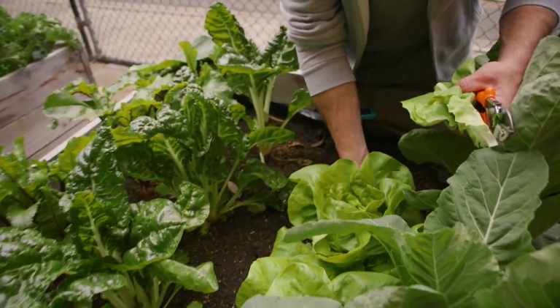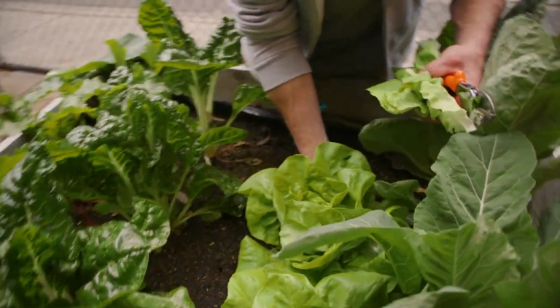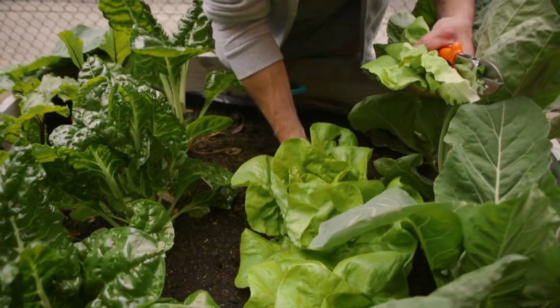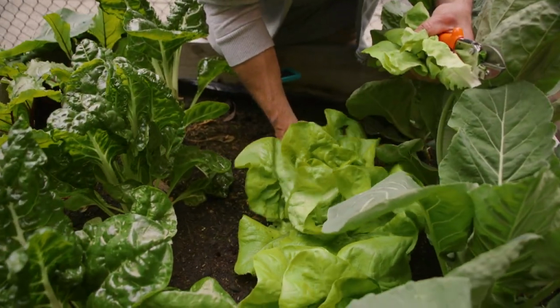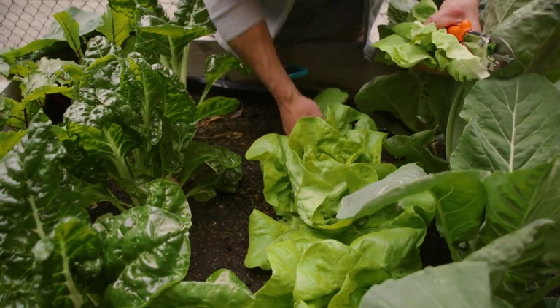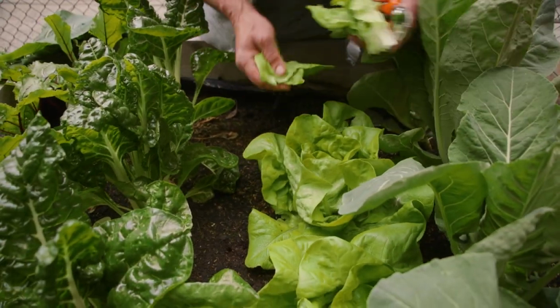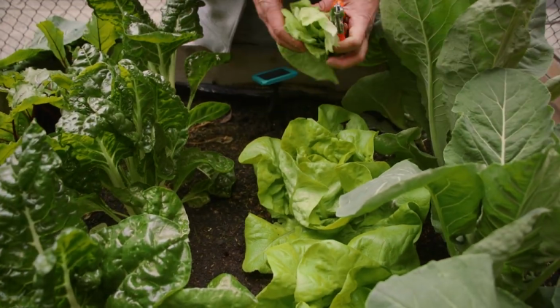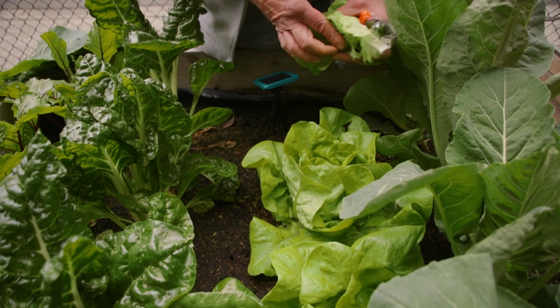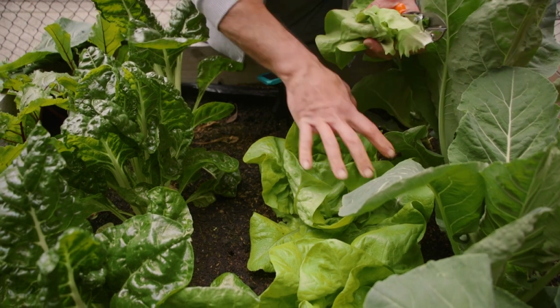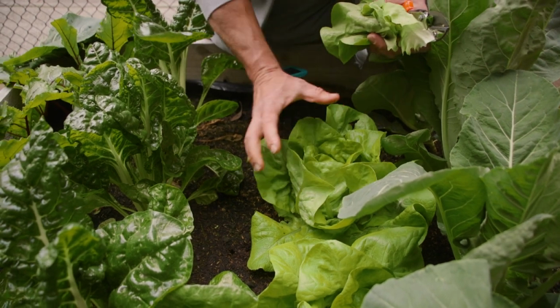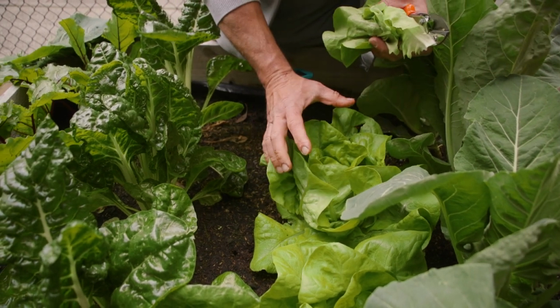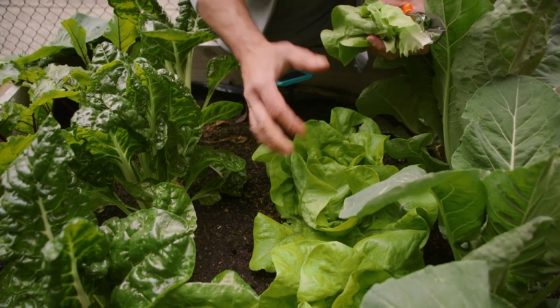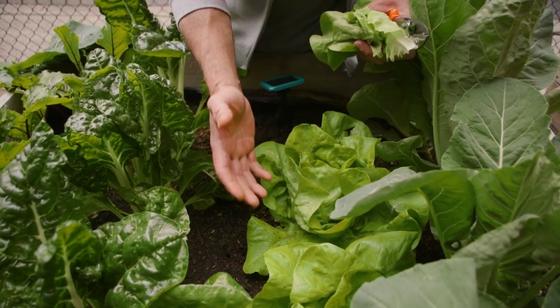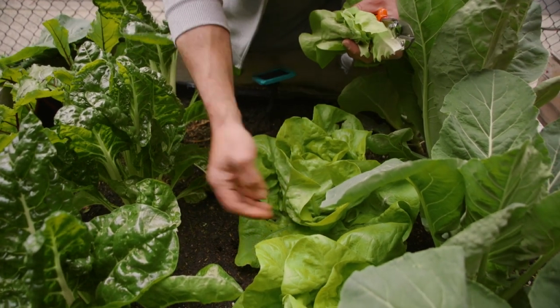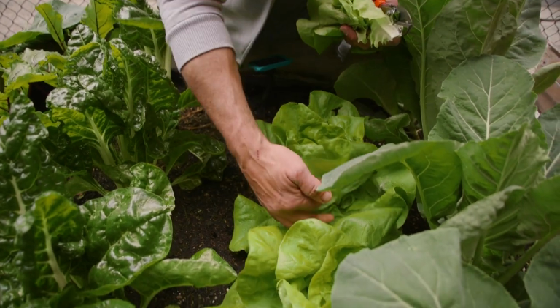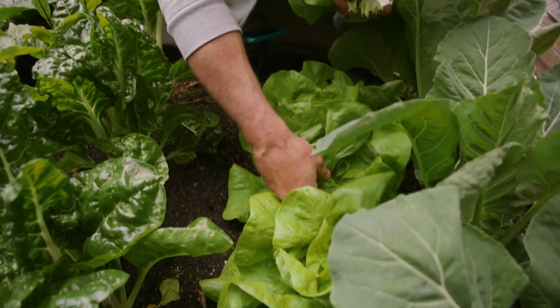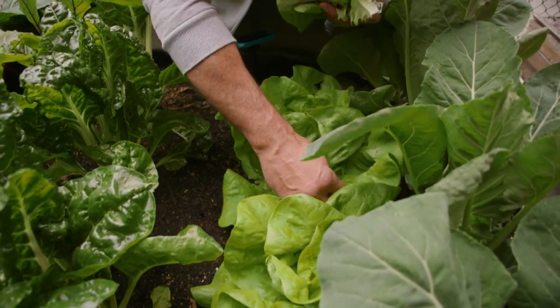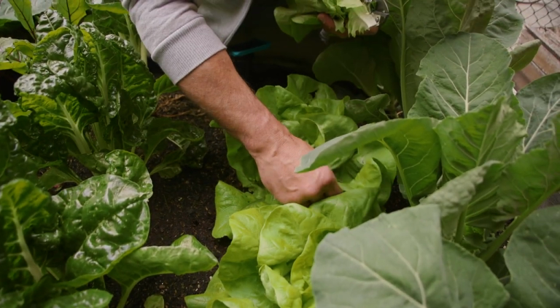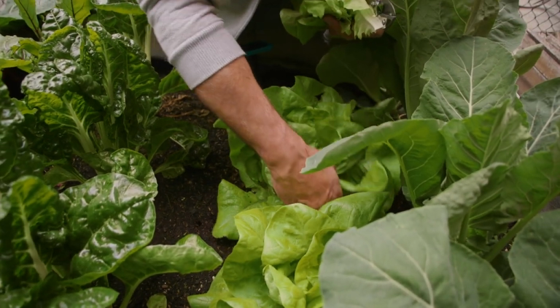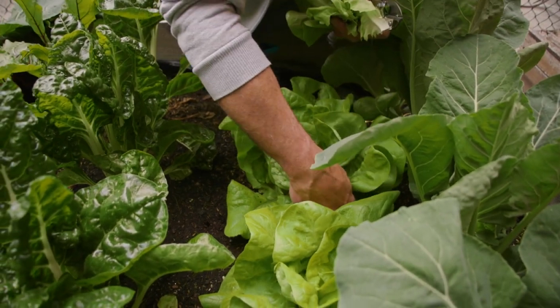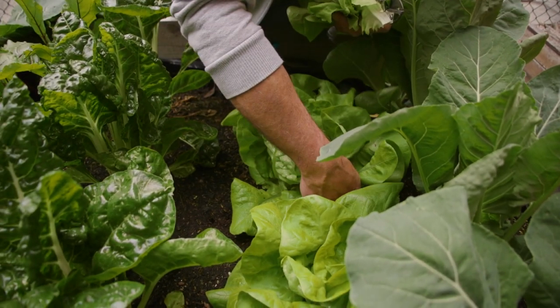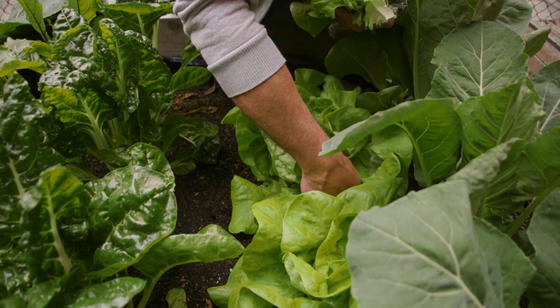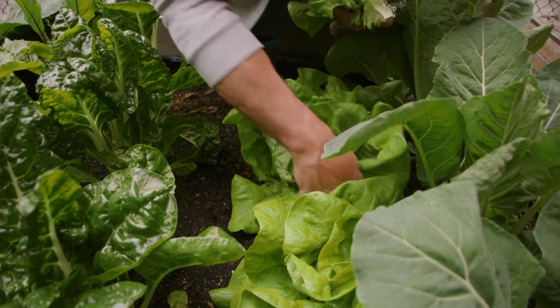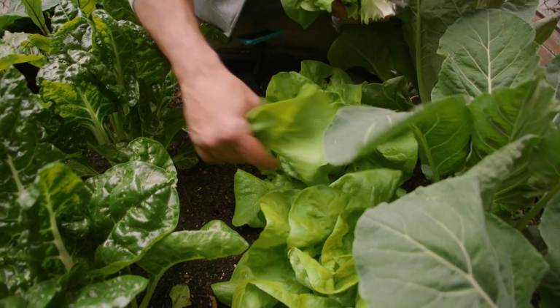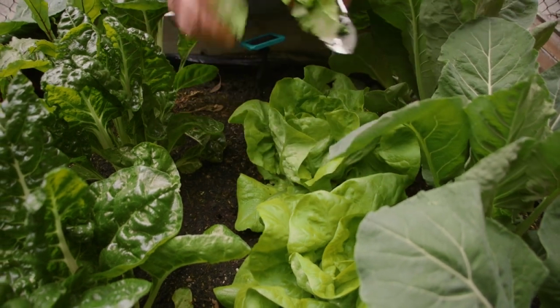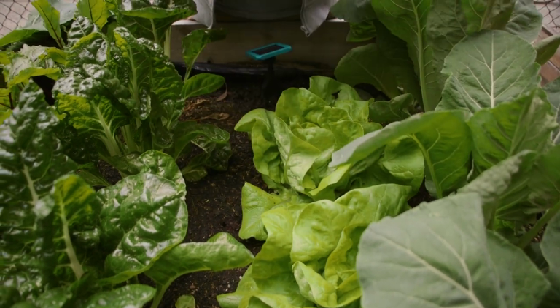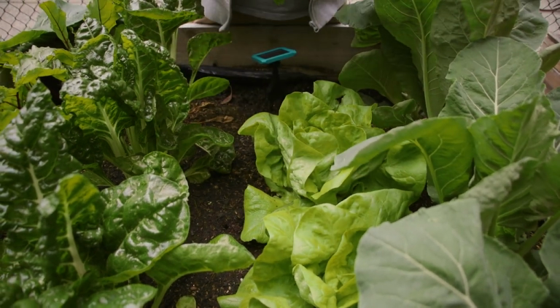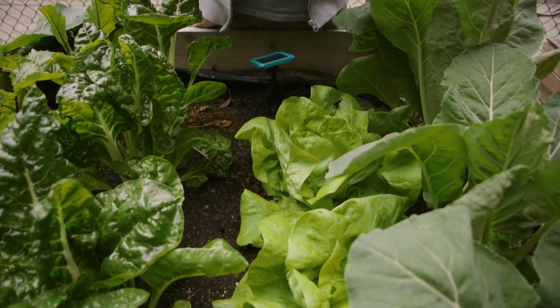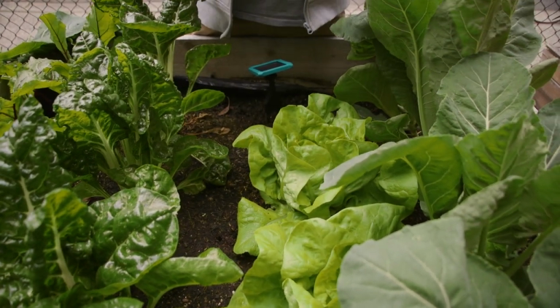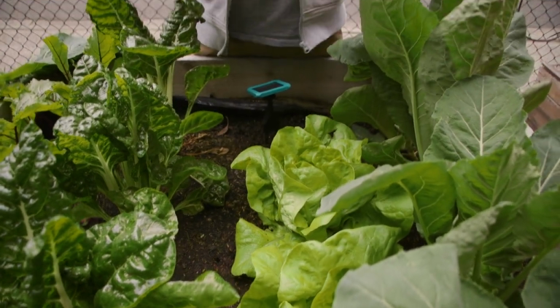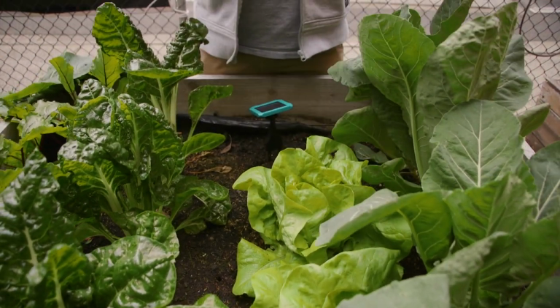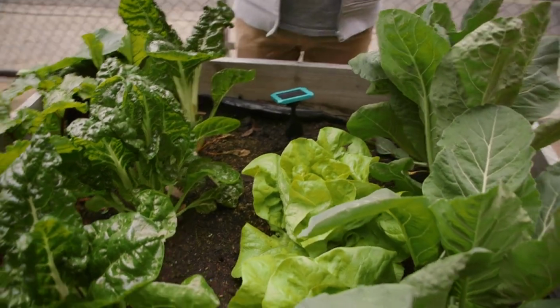Take the leaves off and leave the centre in so it continuously grows. Because if you cut the crown off, it'll grow back but it'll become a multiple head. Or it may actually just bolt and go to seed. So by just picking leaves from the outside, you've got yourself some lettuce leaves.